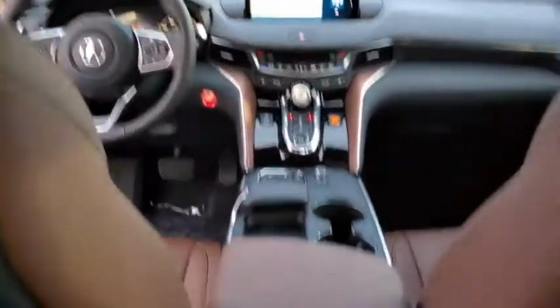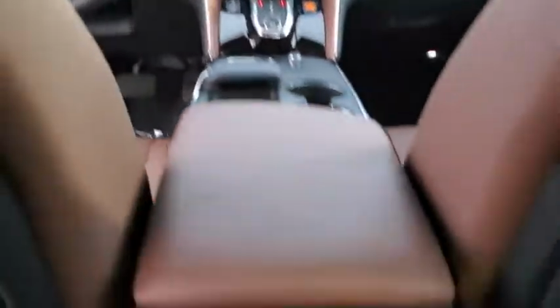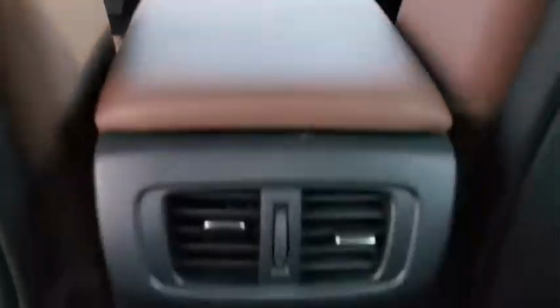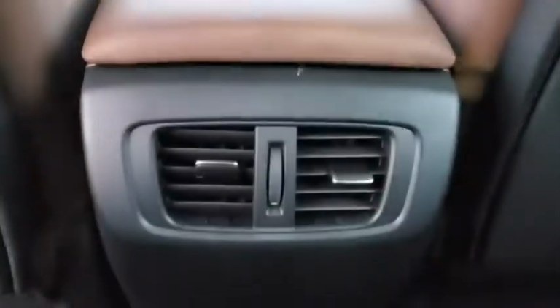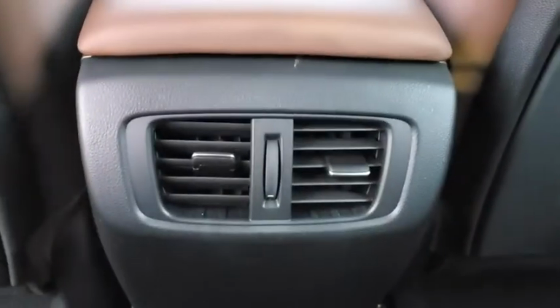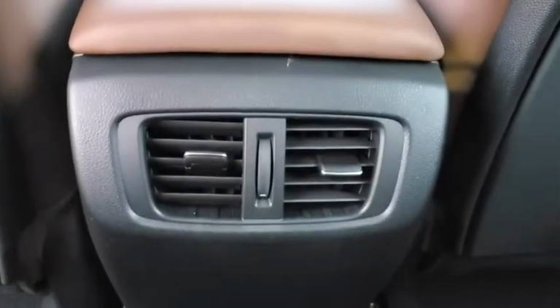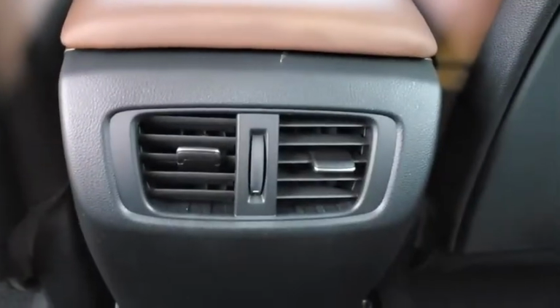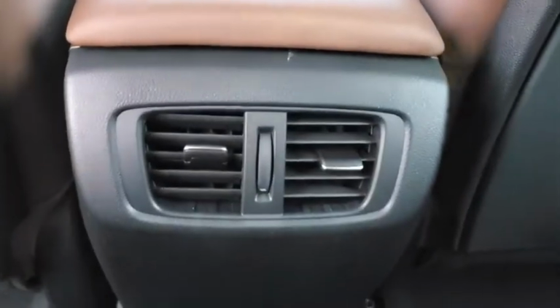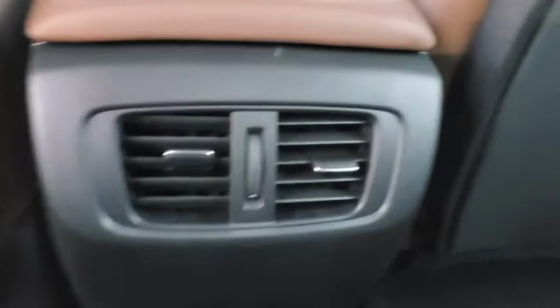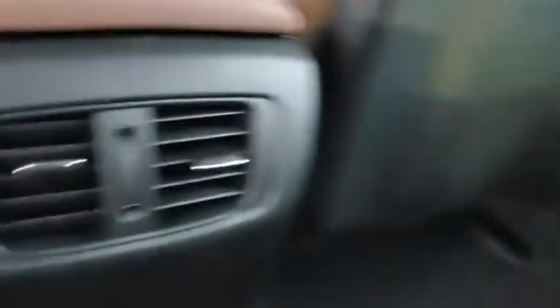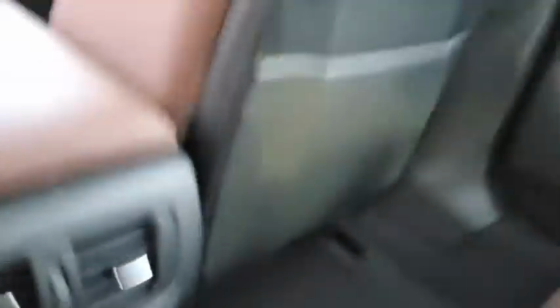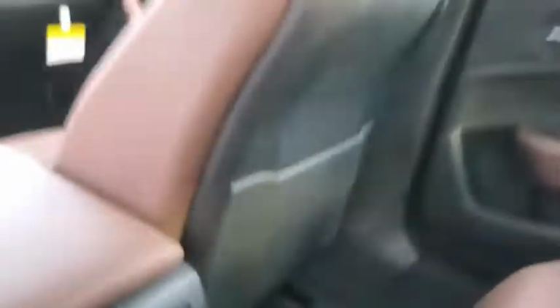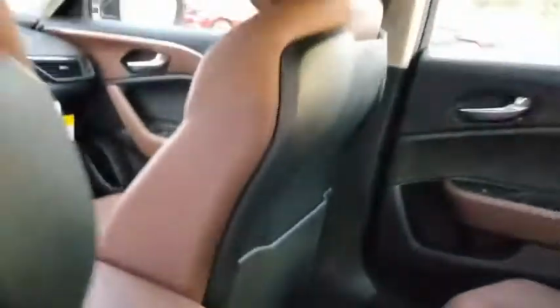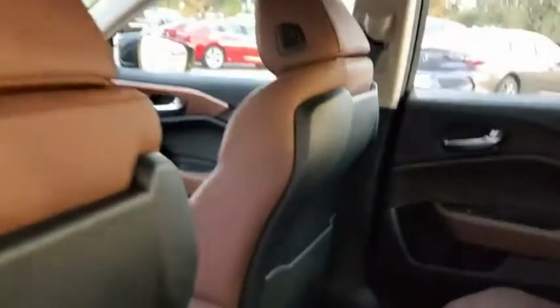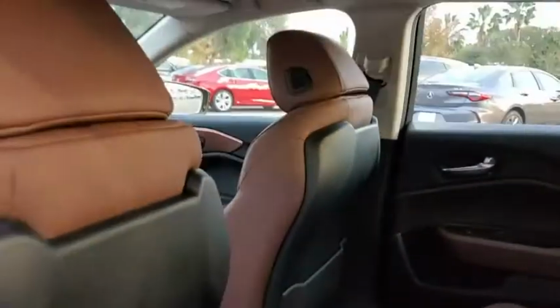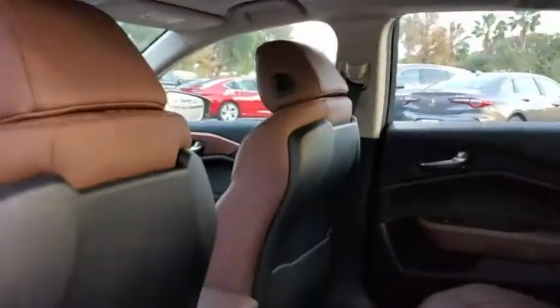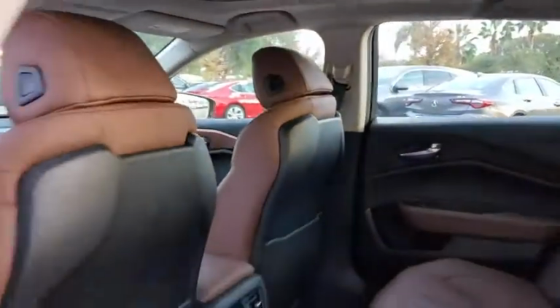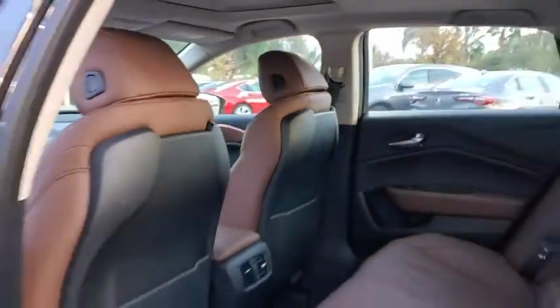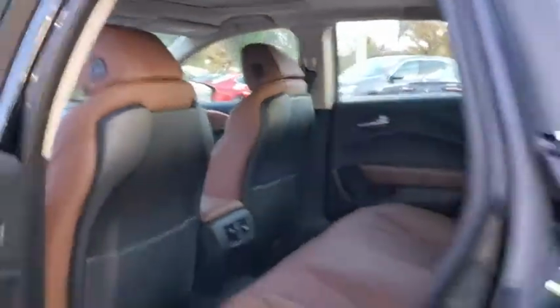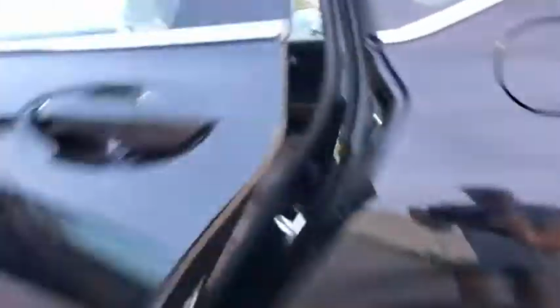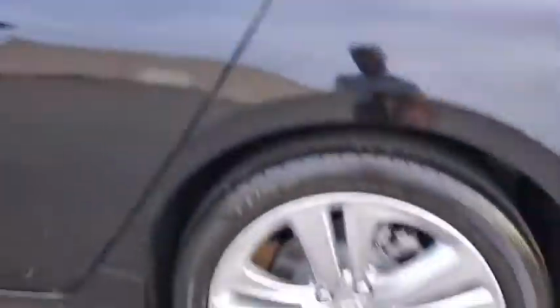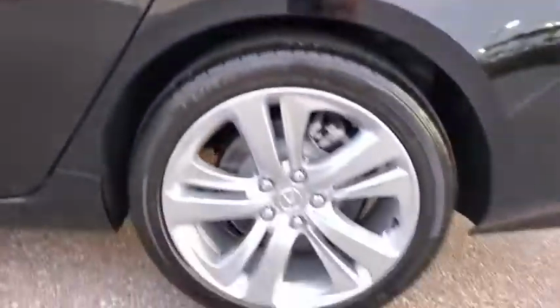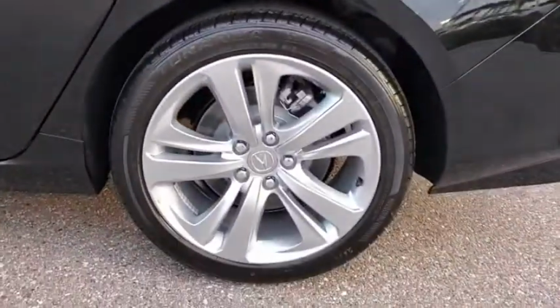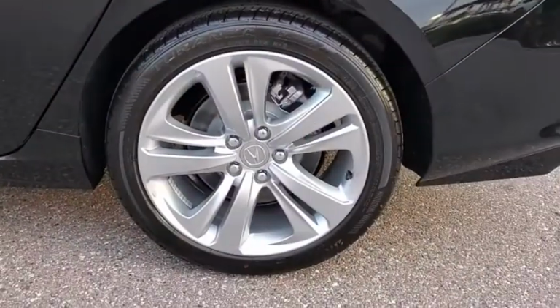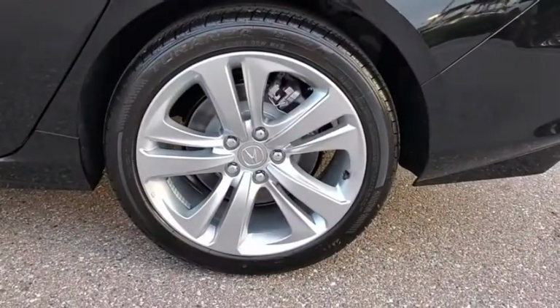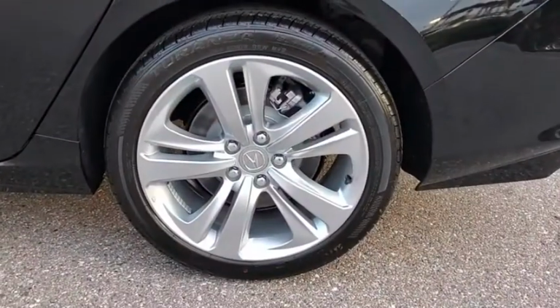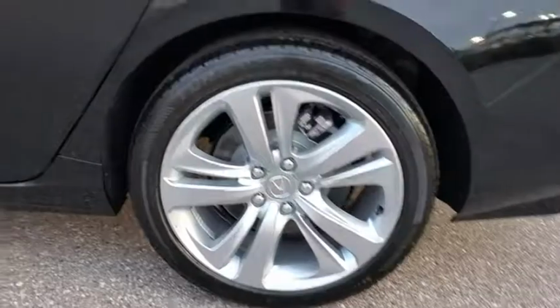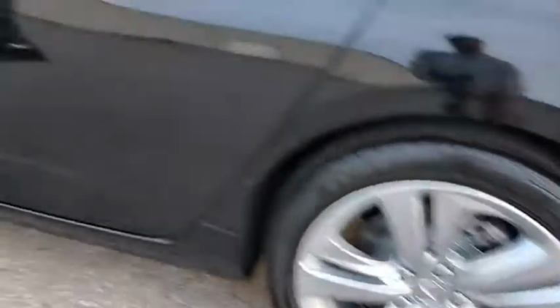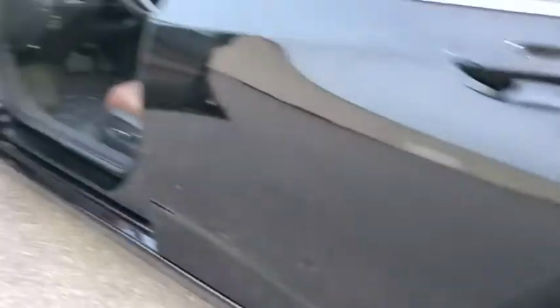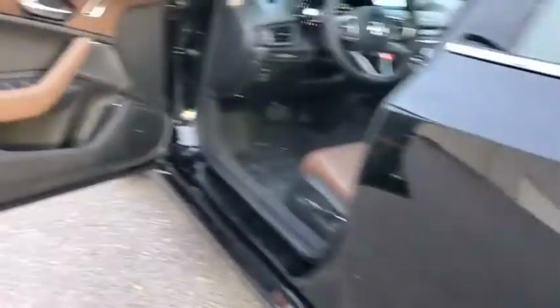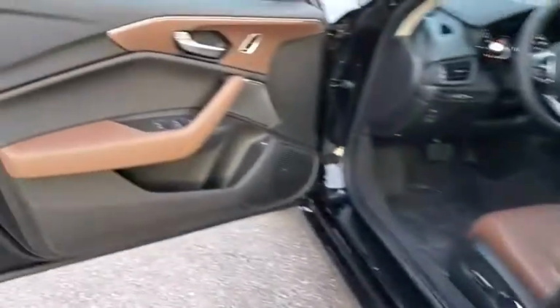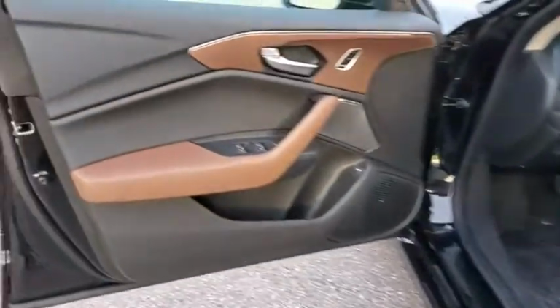Rear window defroster, heated front seats, security system, trip computer, compass, tachometer, brake assist, power moonroof, remote keyless entry.